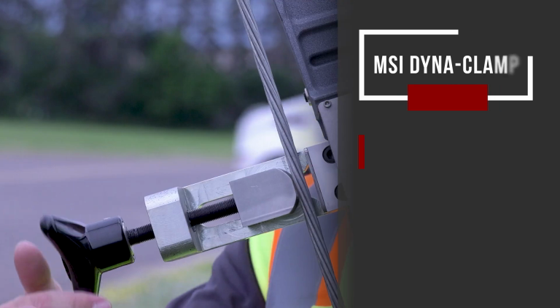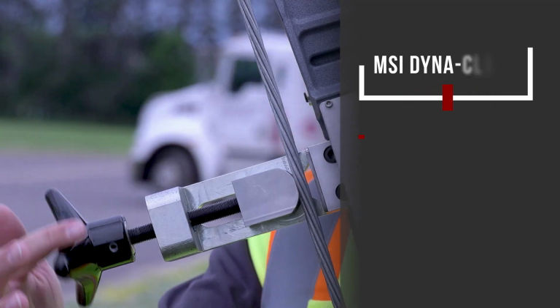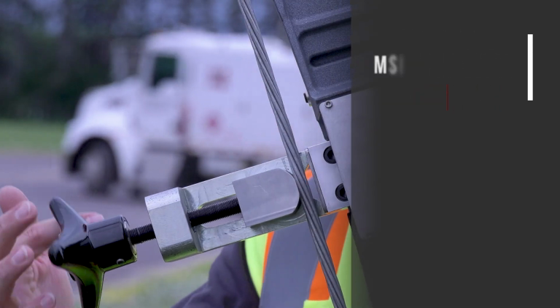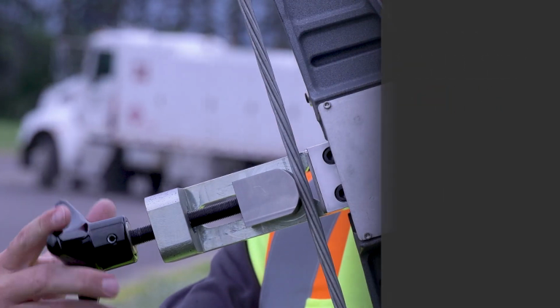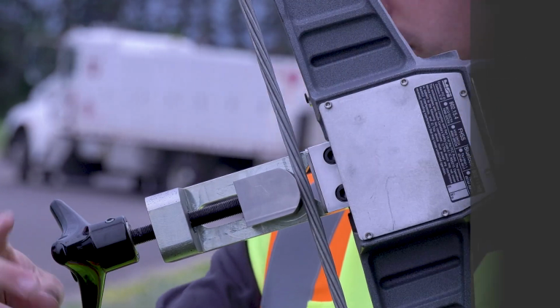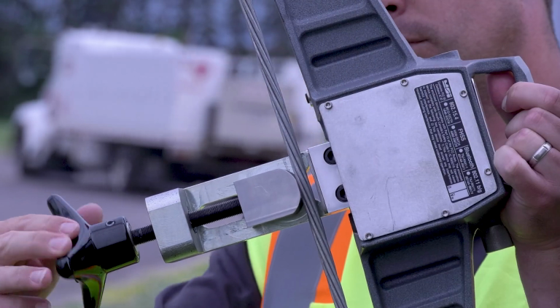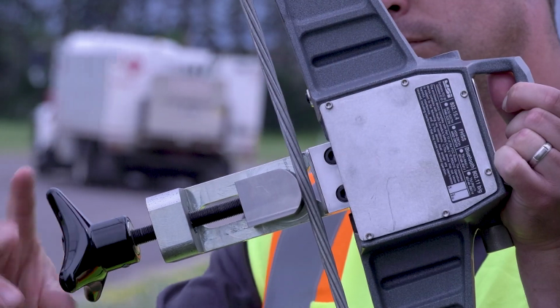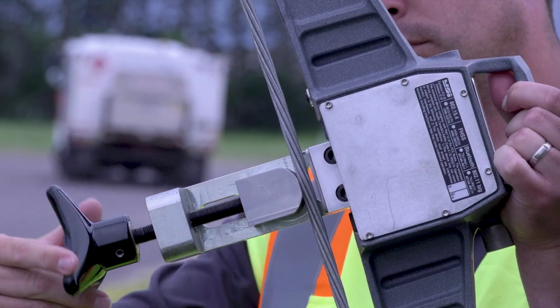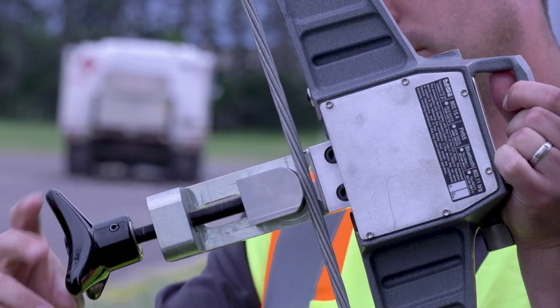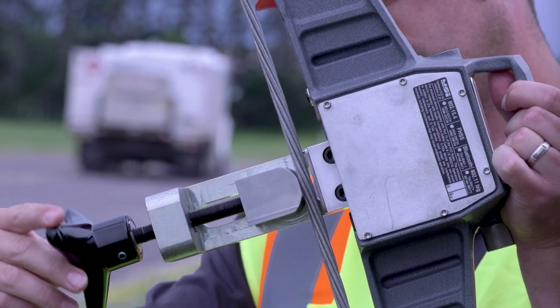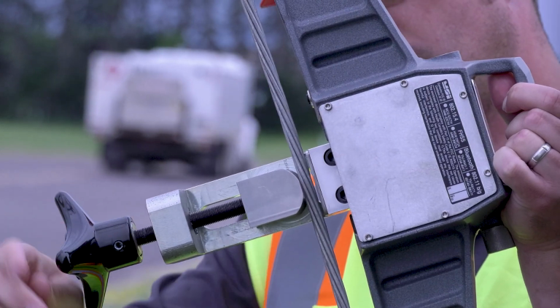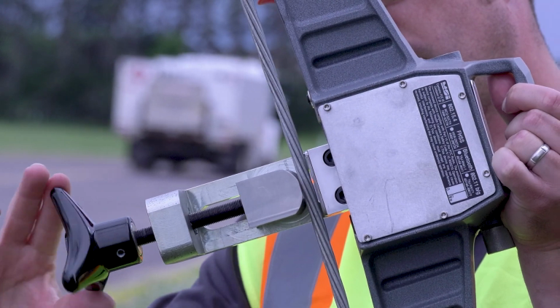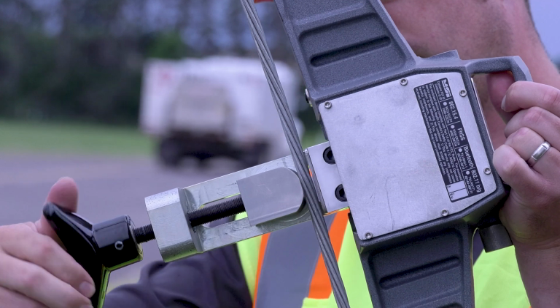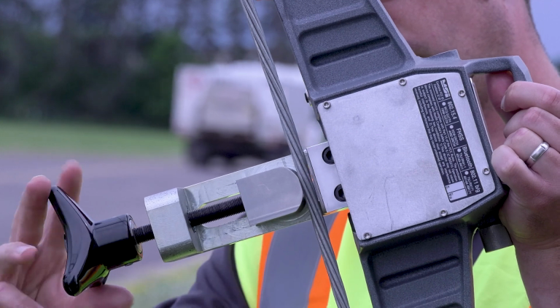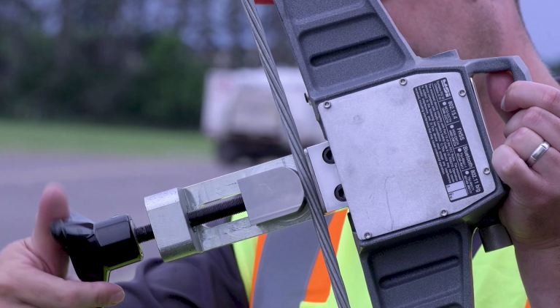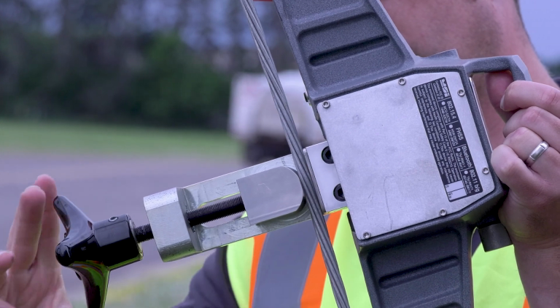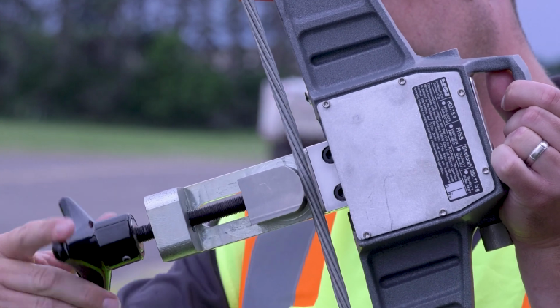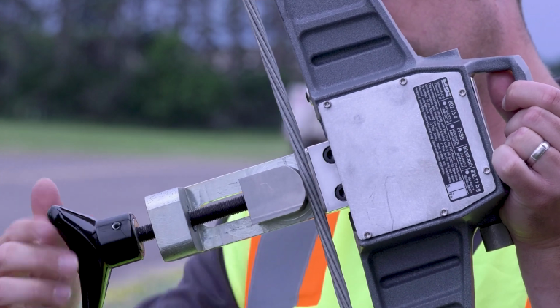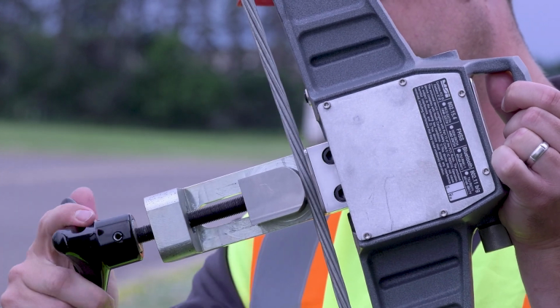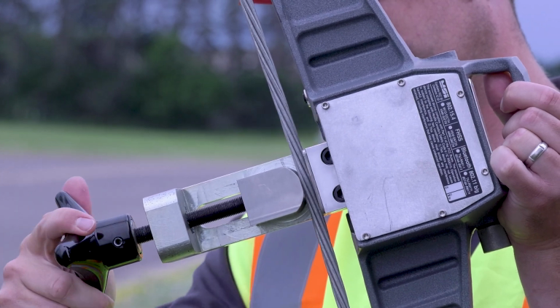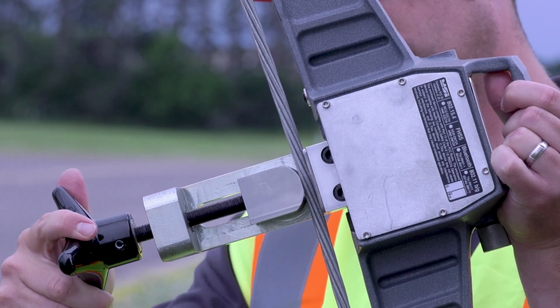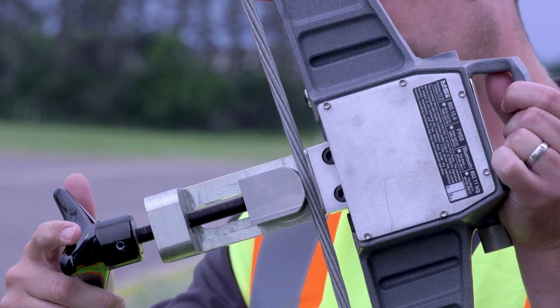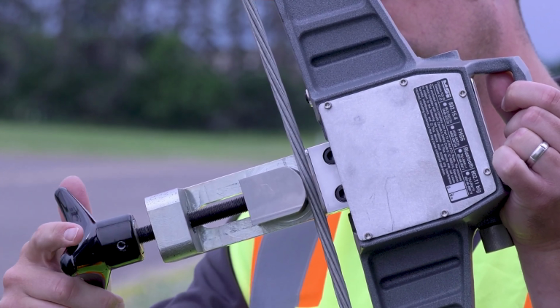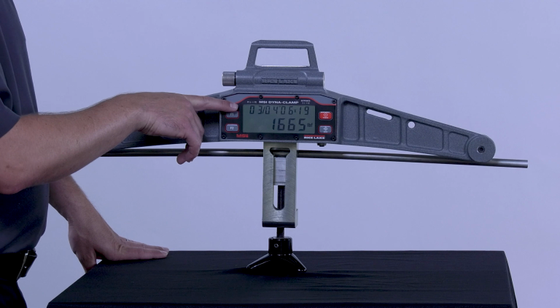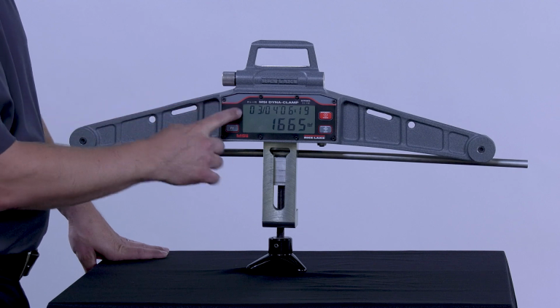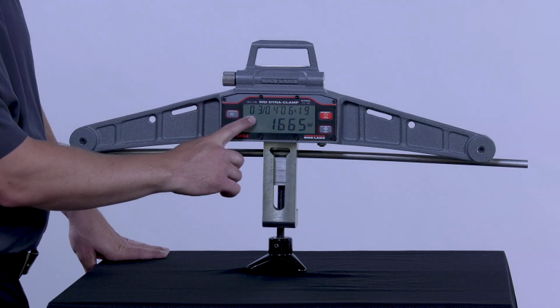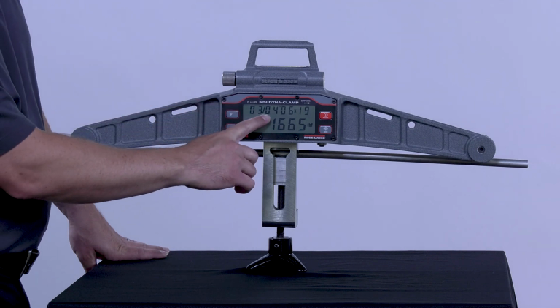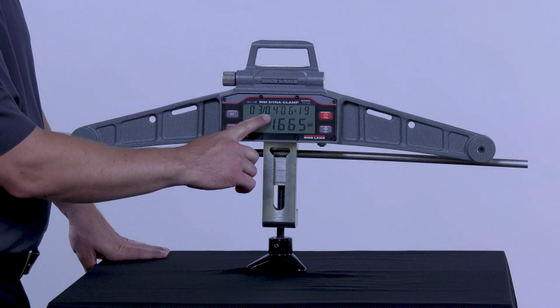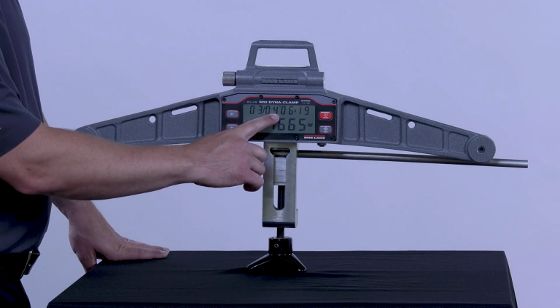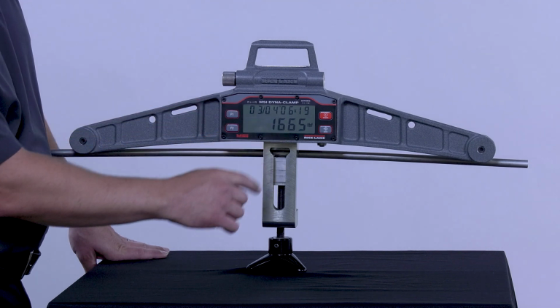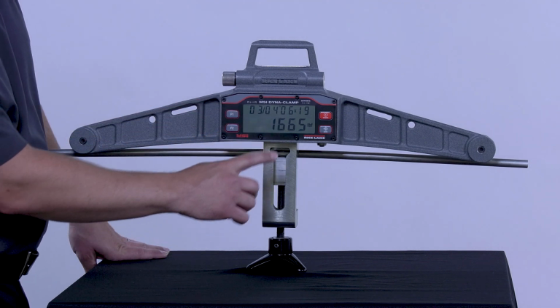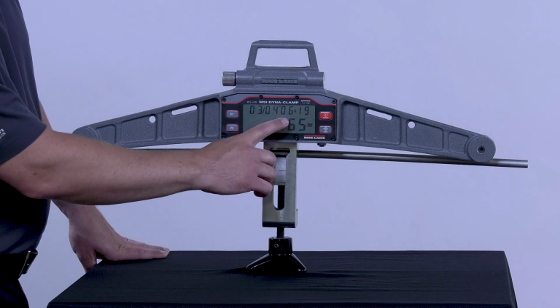The easy turn power screw engages the wire, accommodating diameters from 3/16ths of an inch up to 1 inch, as well as varying strand arrangements. The easy to read dual line LCD display shows wire rope diameter and strand arrangement.